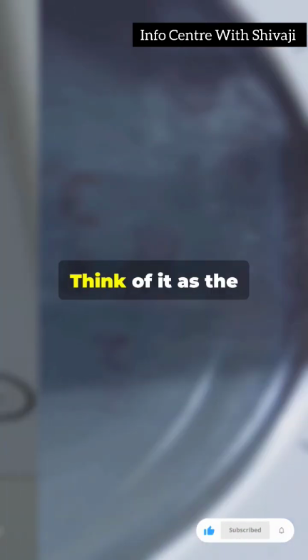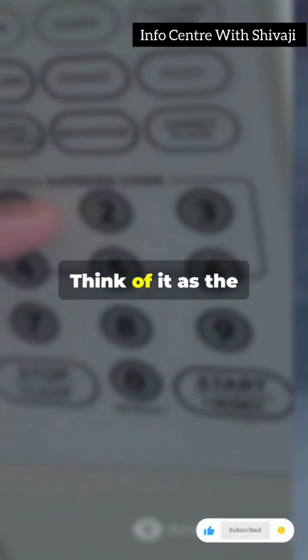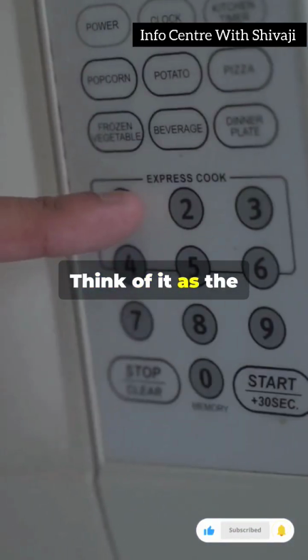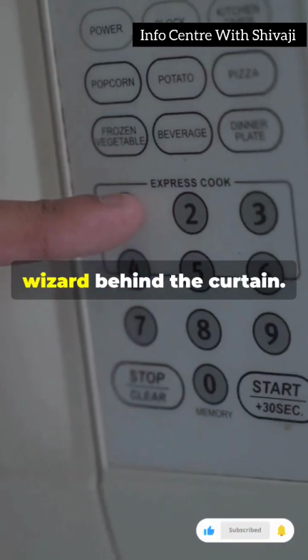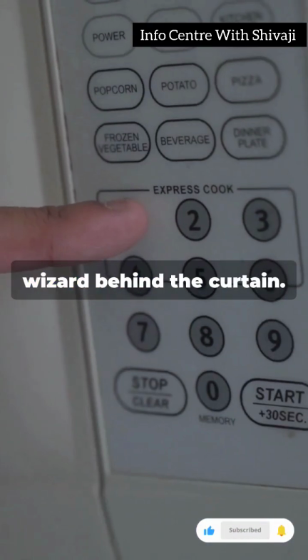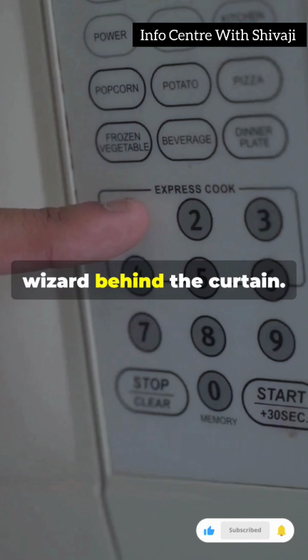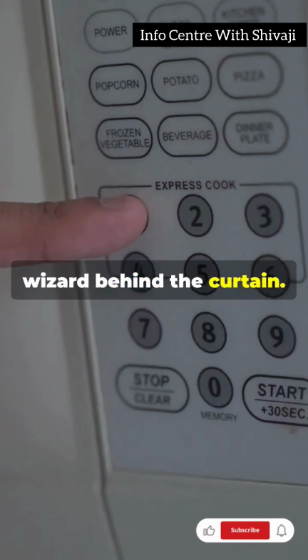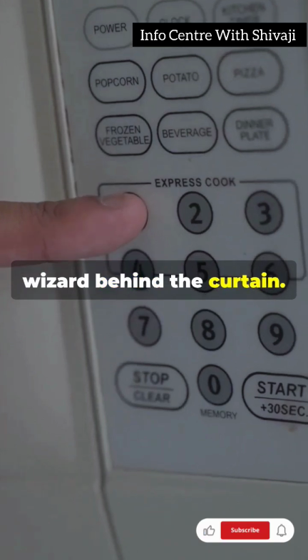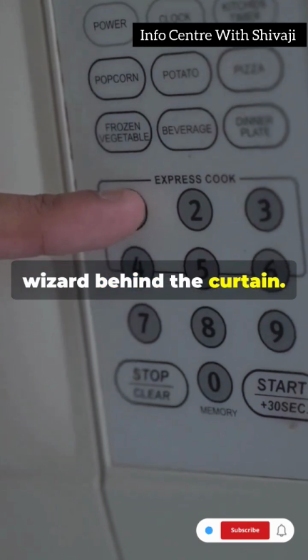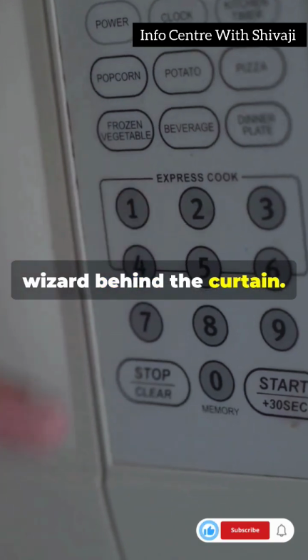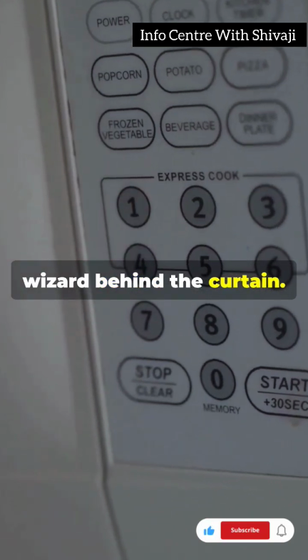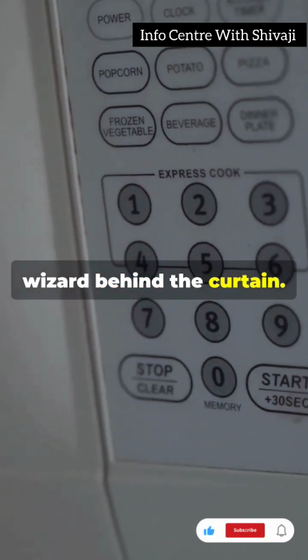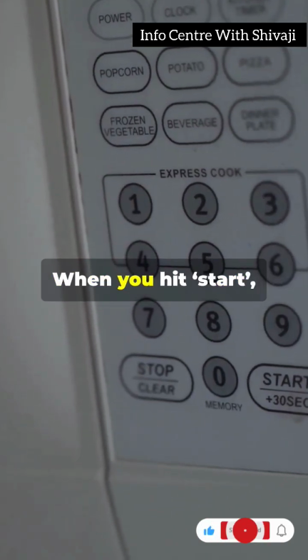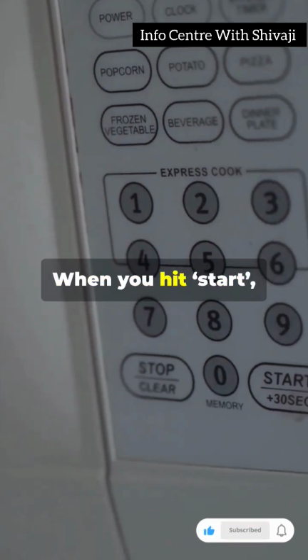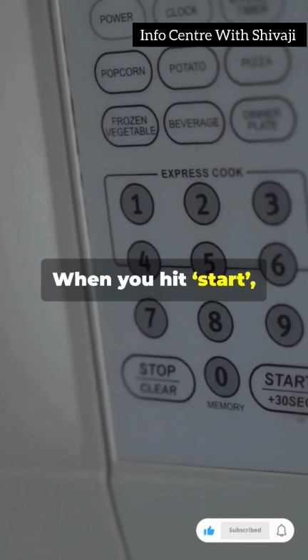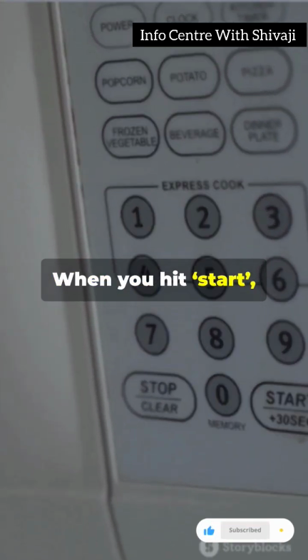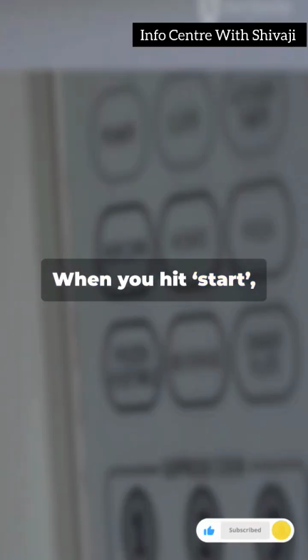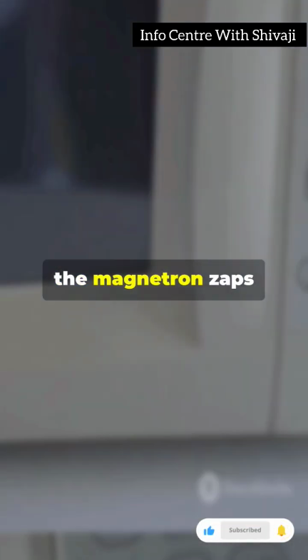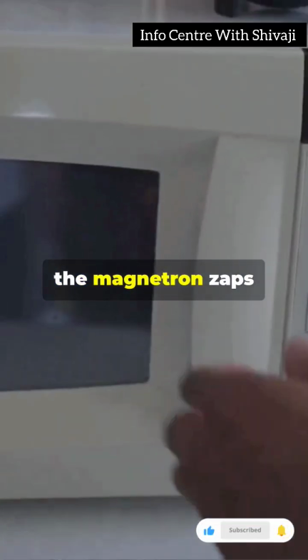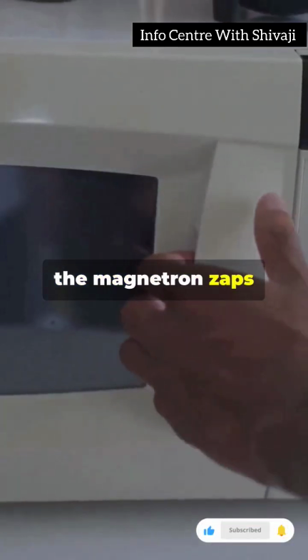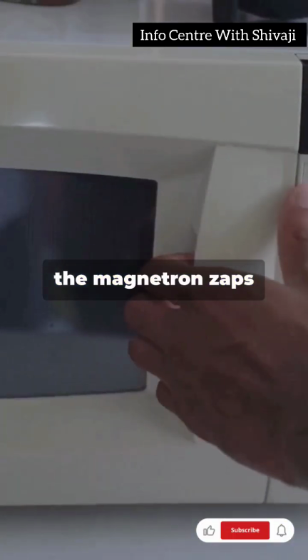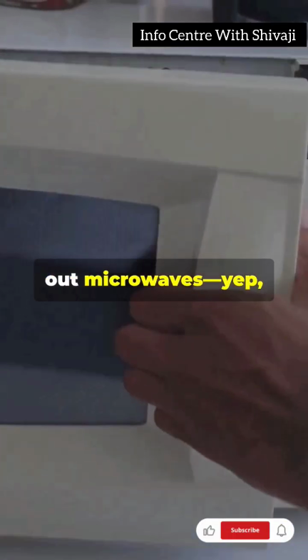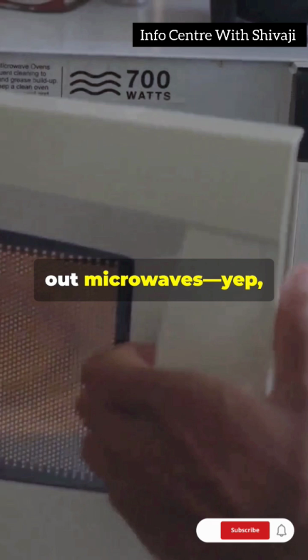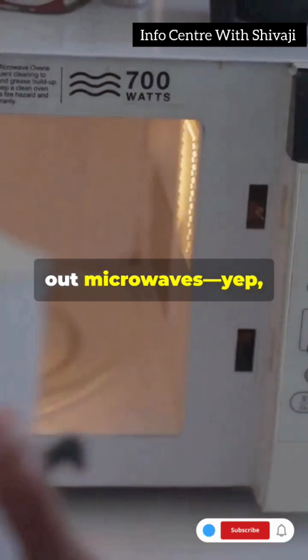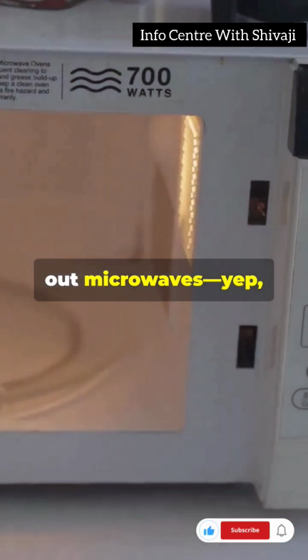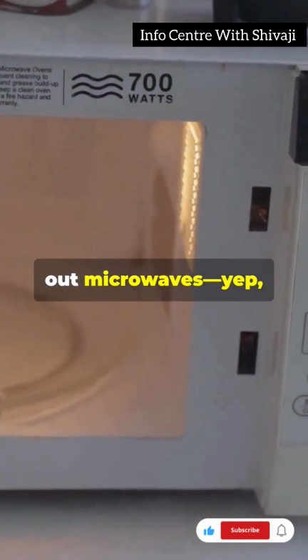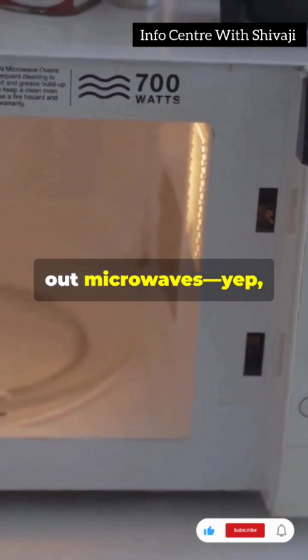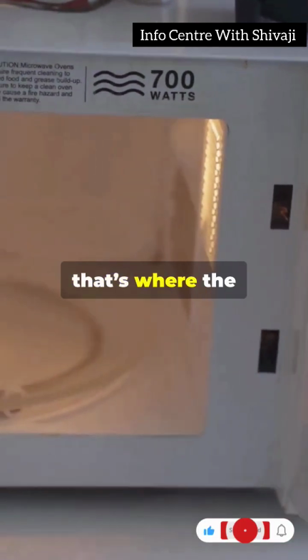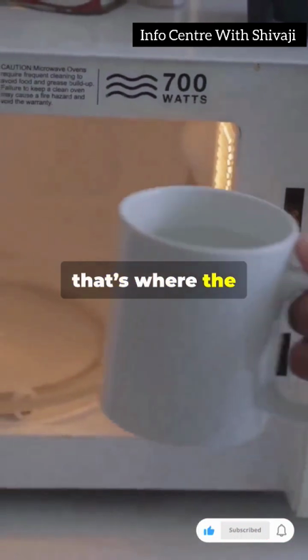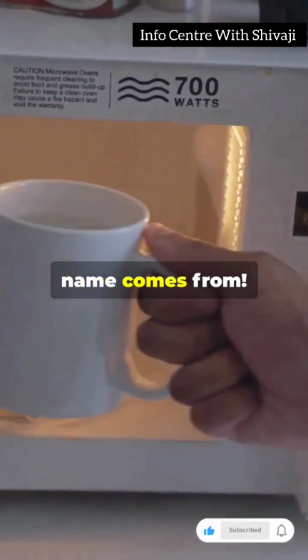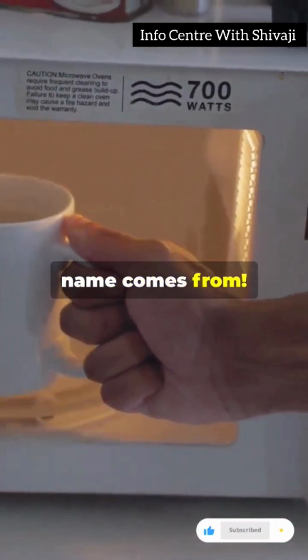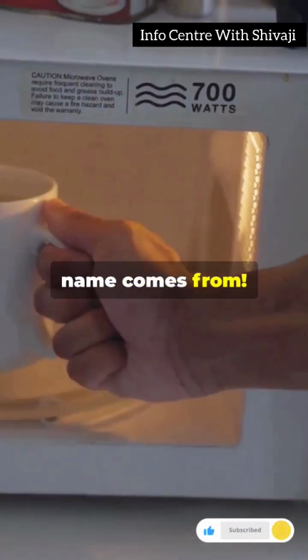Think of it as the wizard behind the curtain. When you hit start, the magnetron zaps out microwaves — yep, that's where the name comes from.